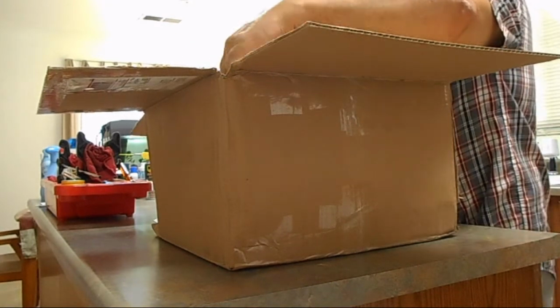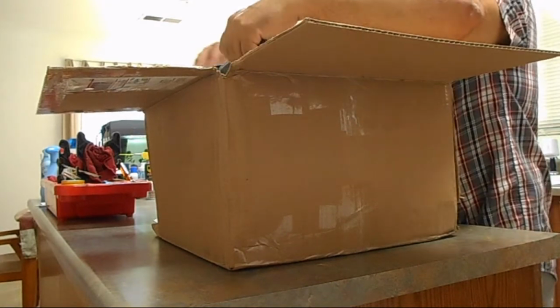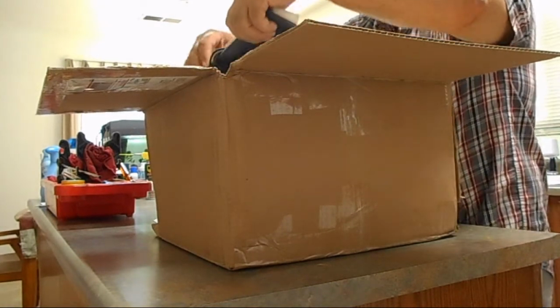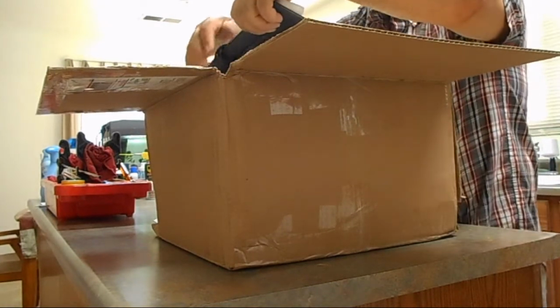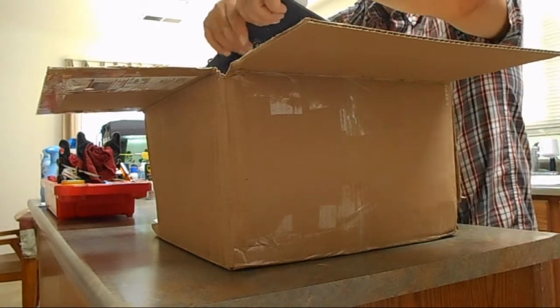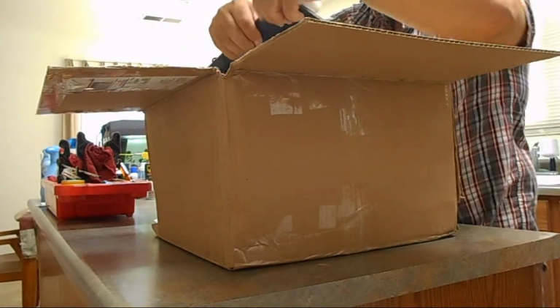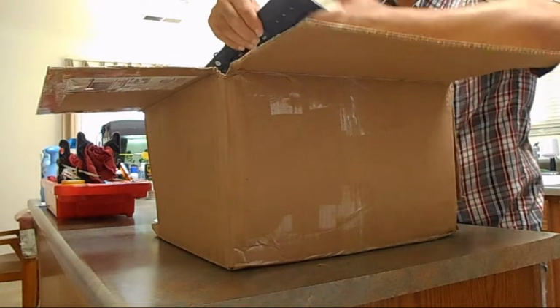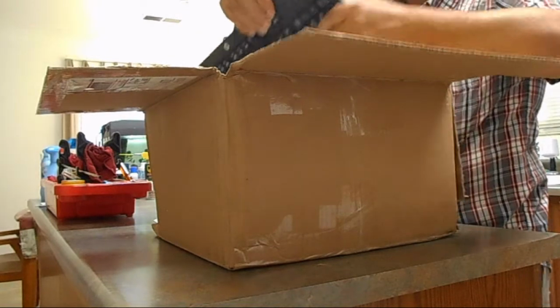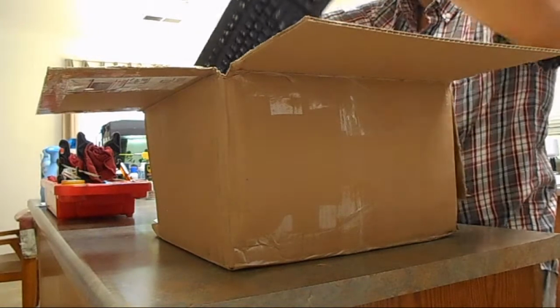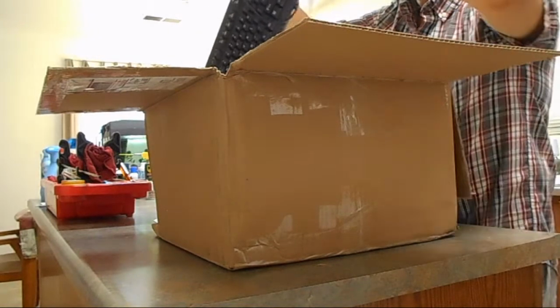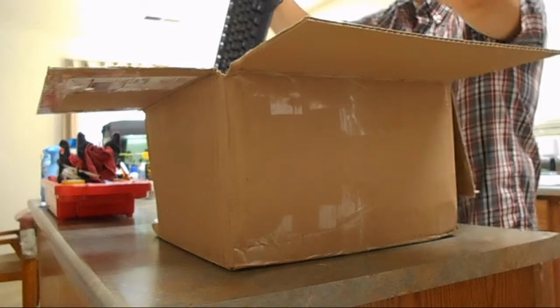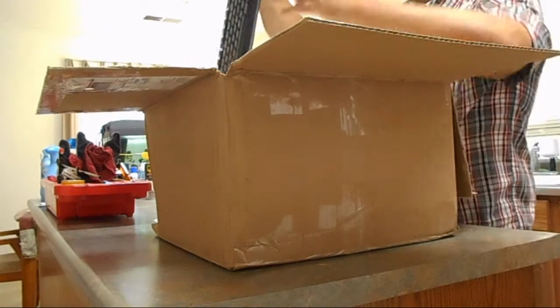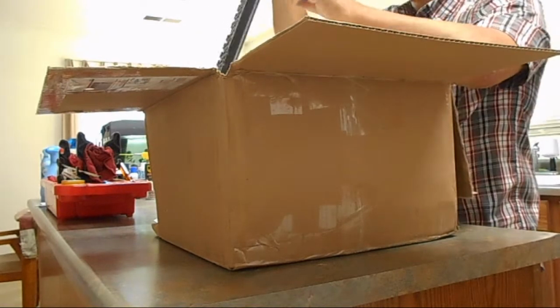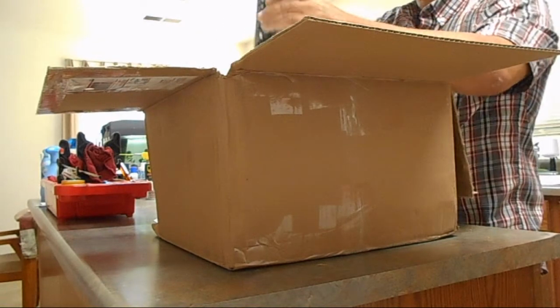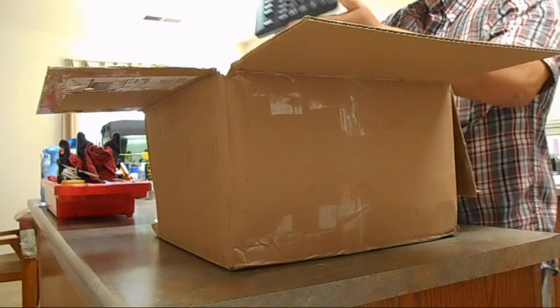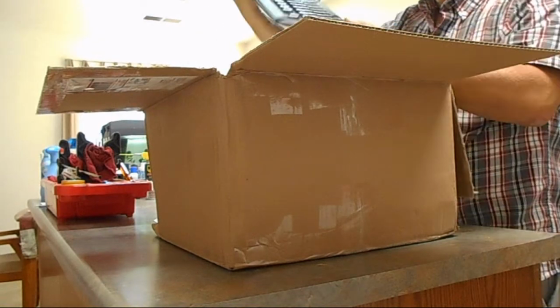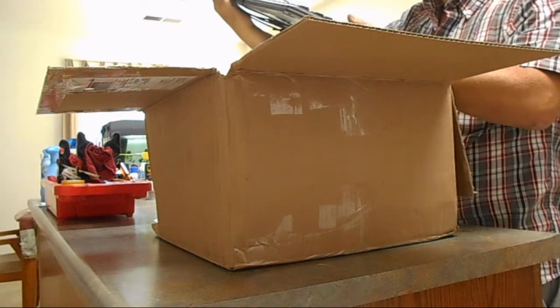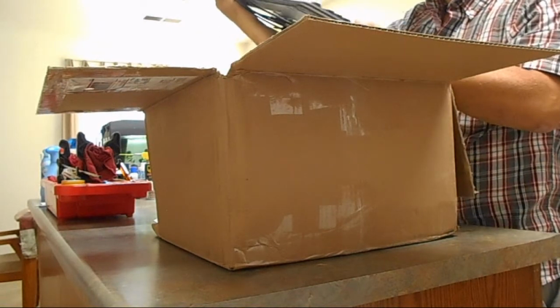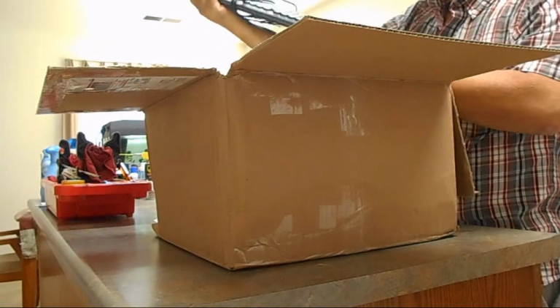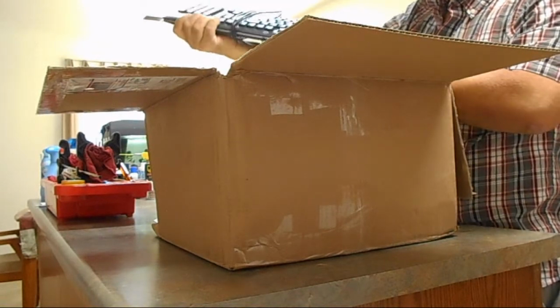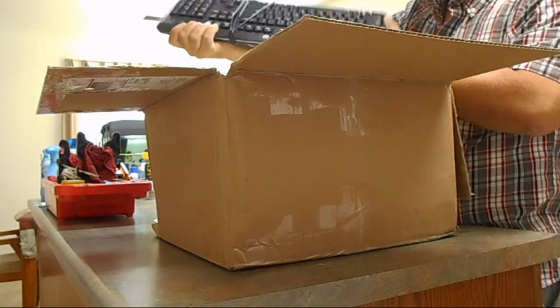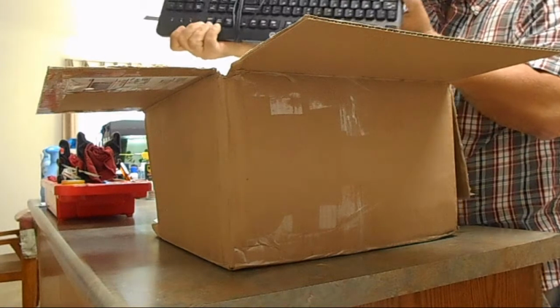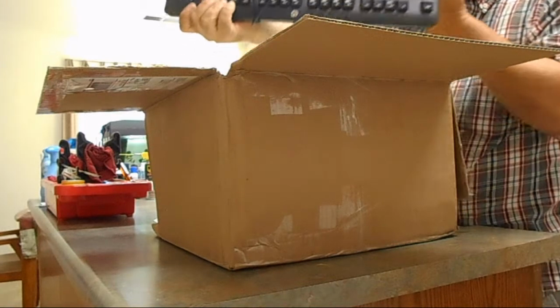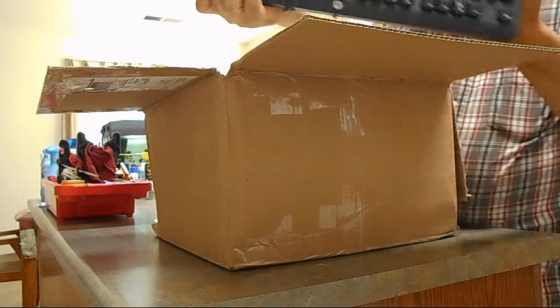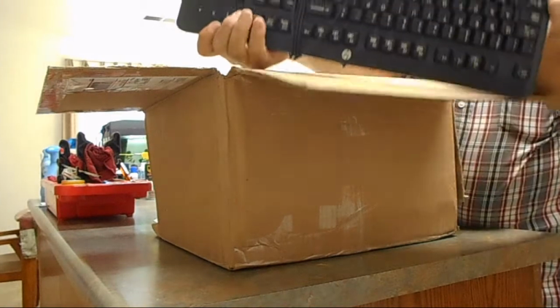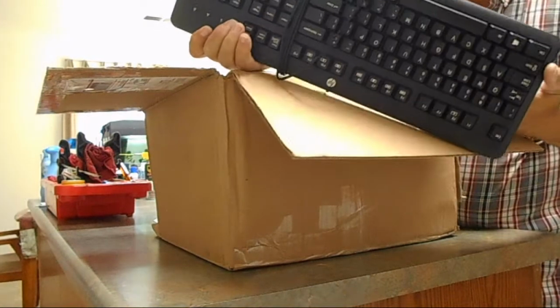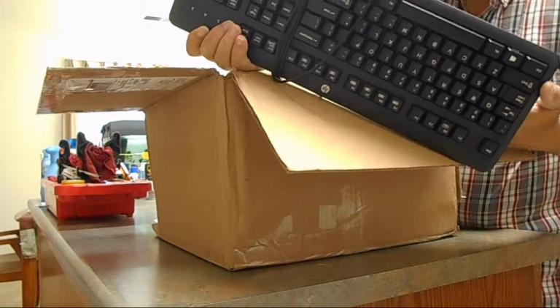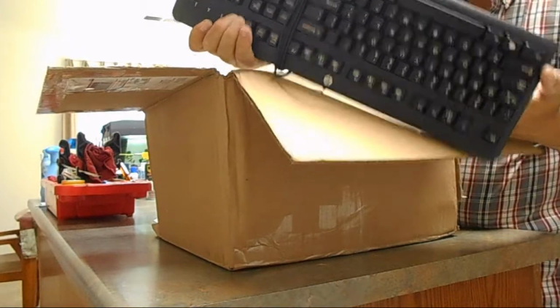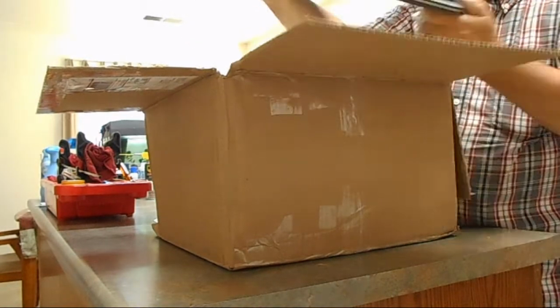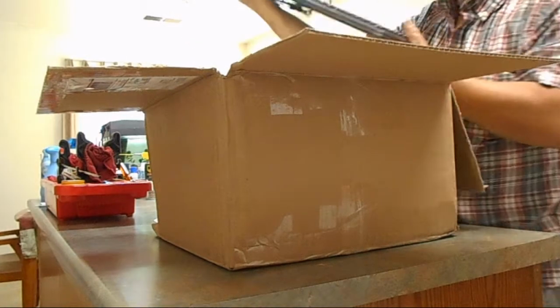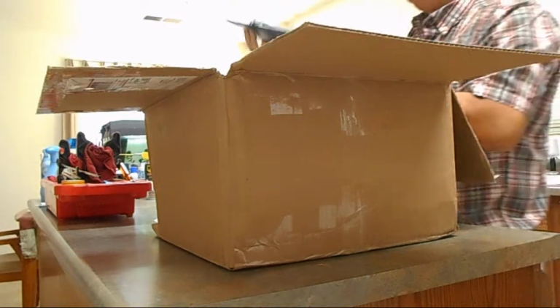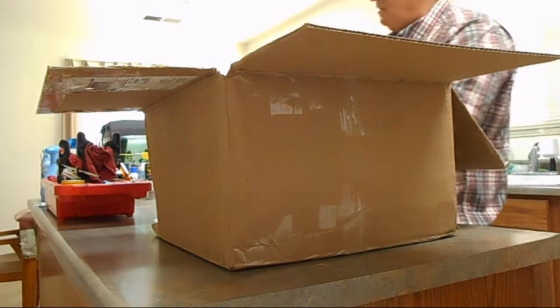Number one — well, at least they did remember to send a keyboard with it. That's good. Looks like it's fairly decent, not messed up.